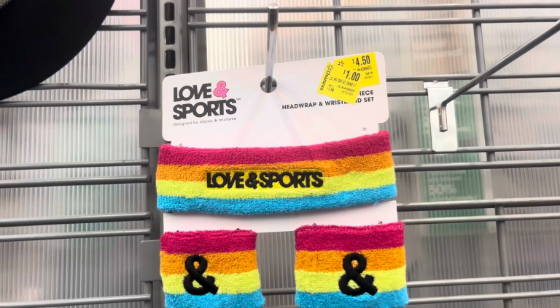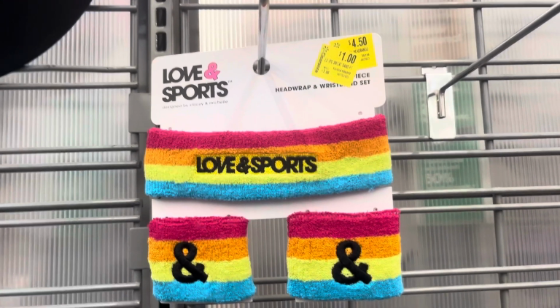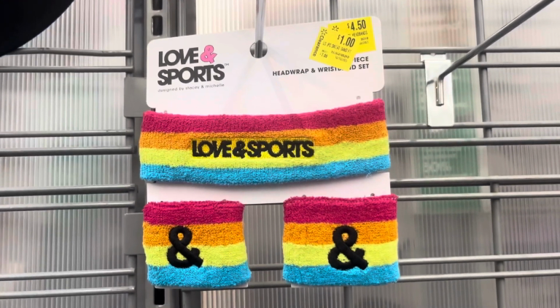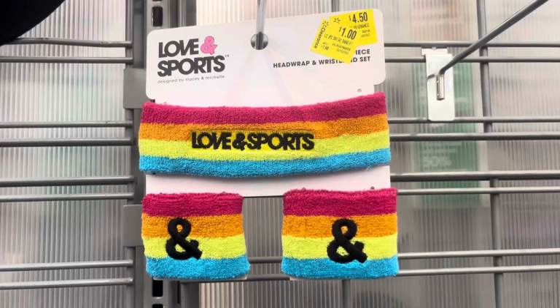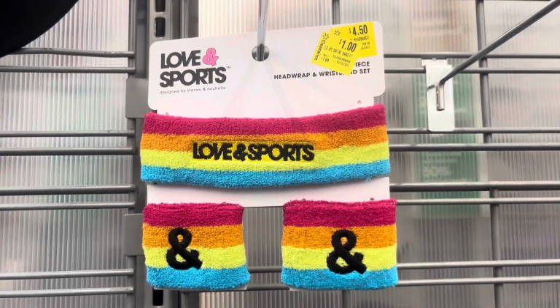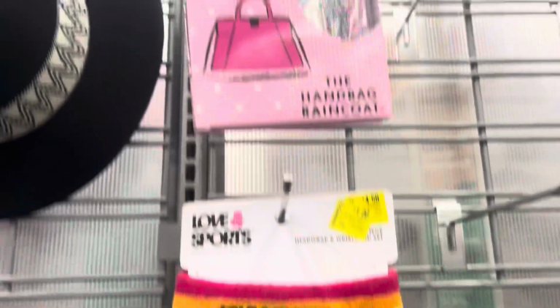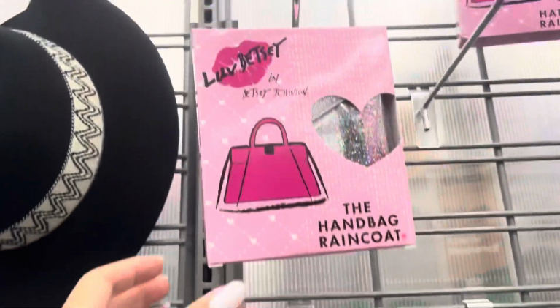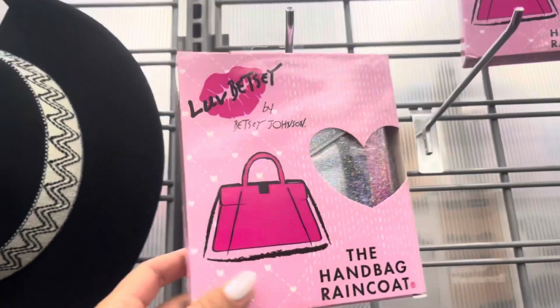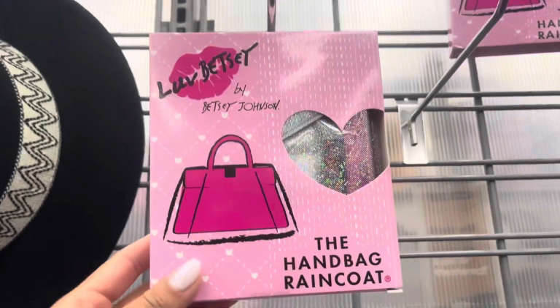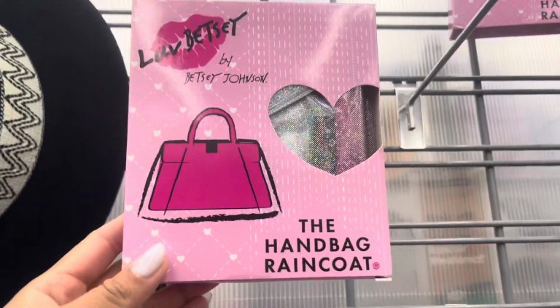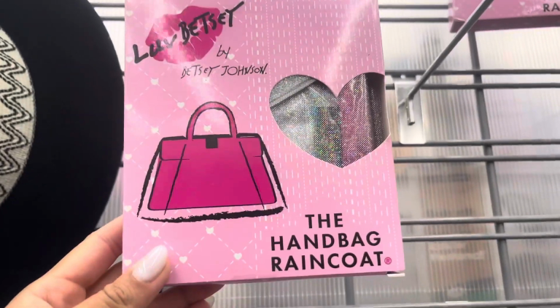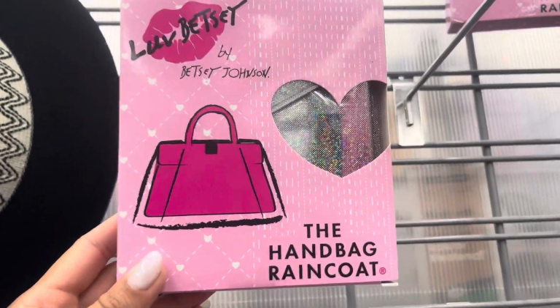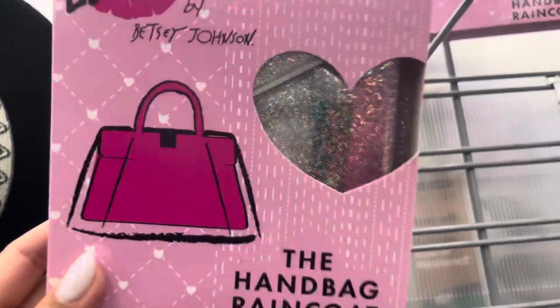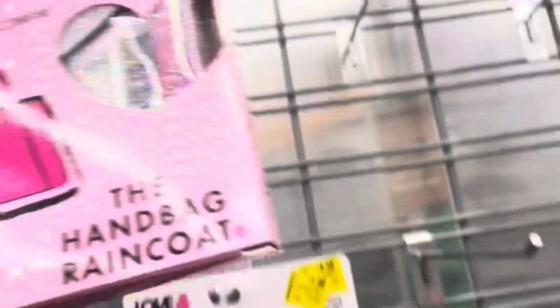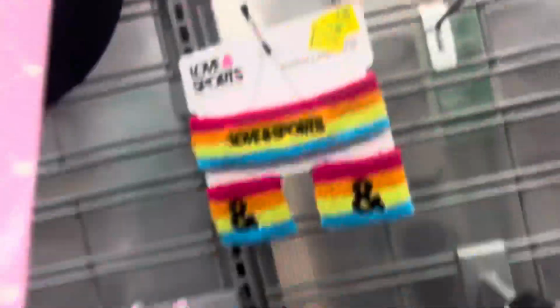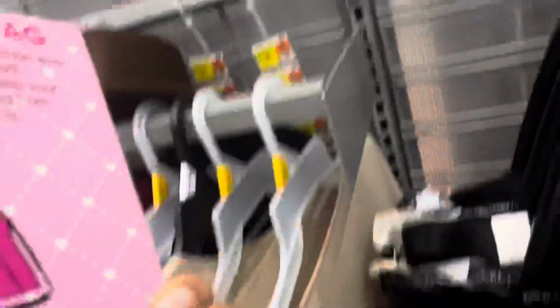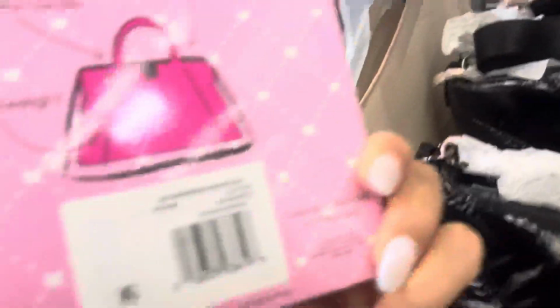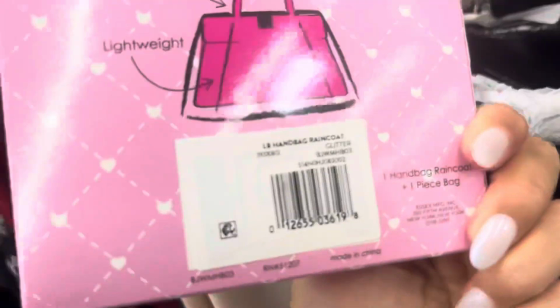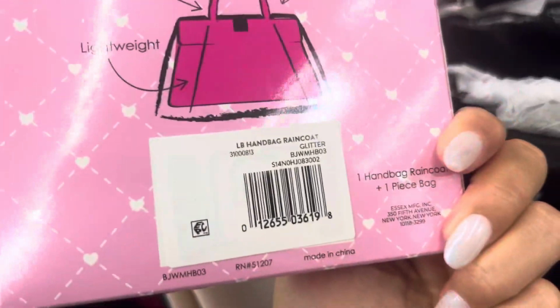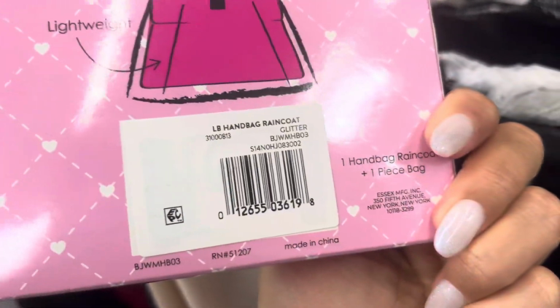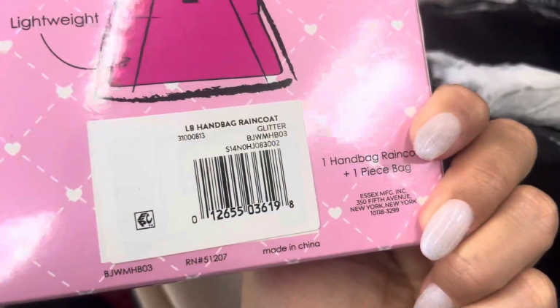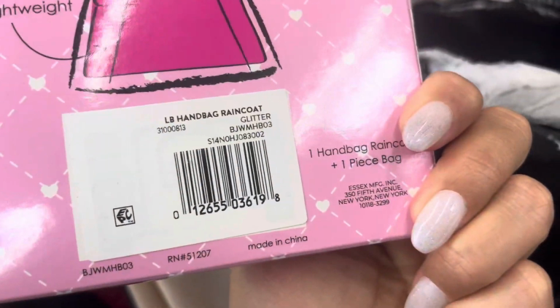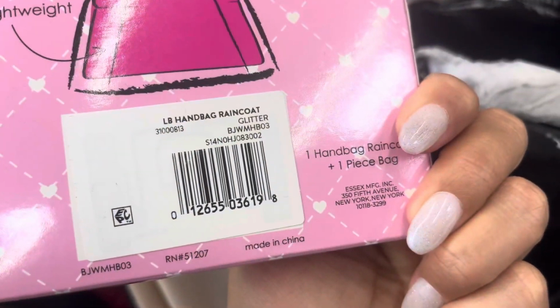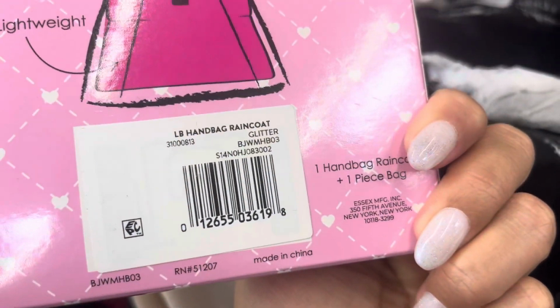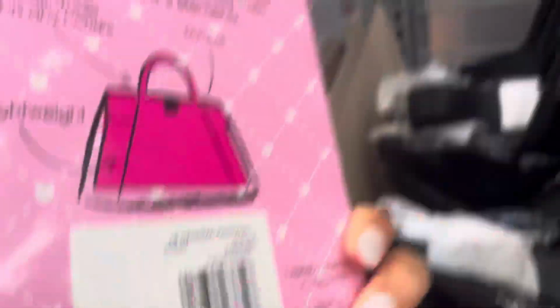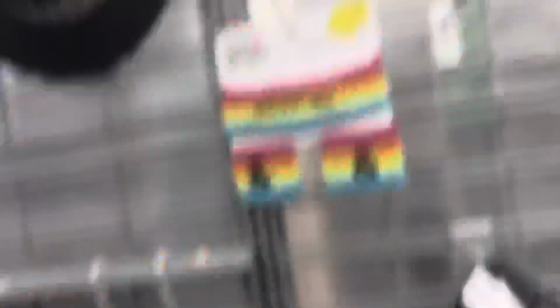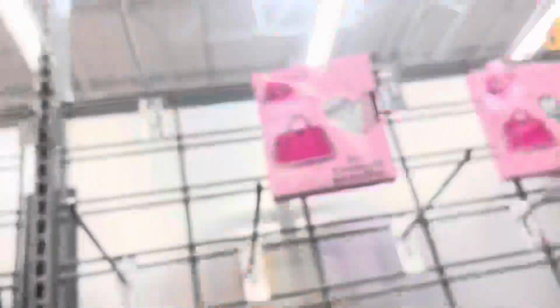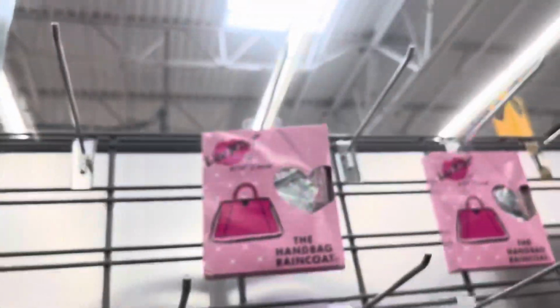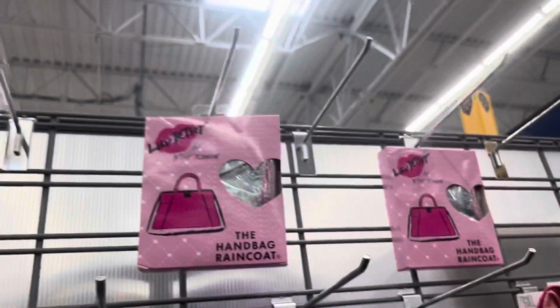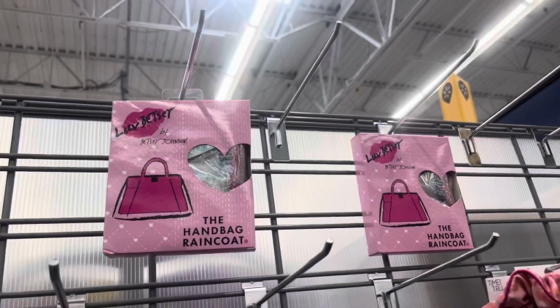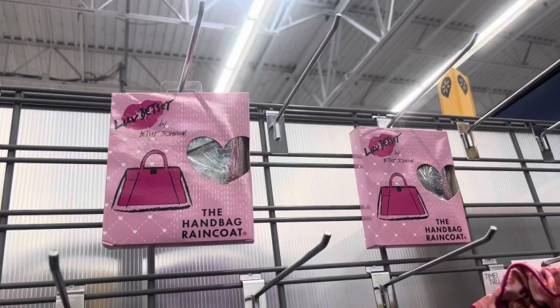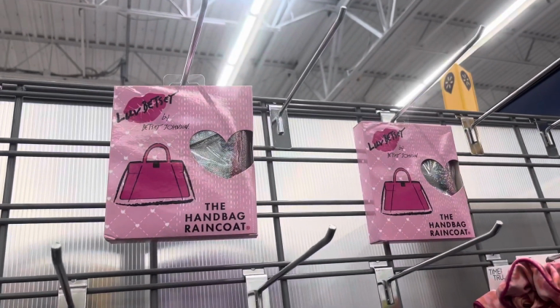They have this one right here for $1. They also have these — this is a raincoat for your handbag and this one is scanning to only $2. They have more up there.